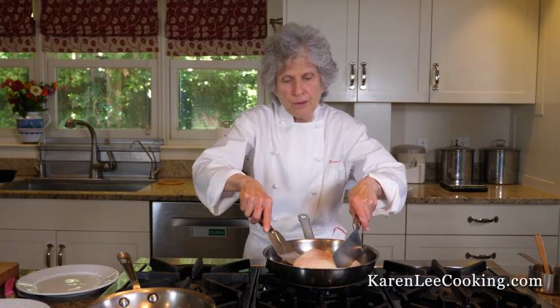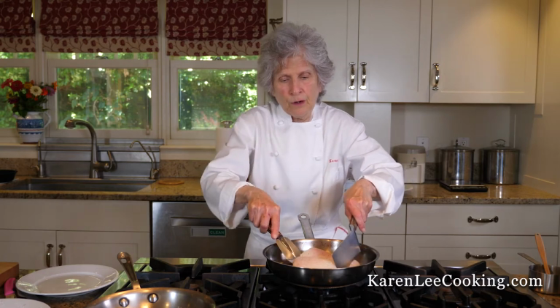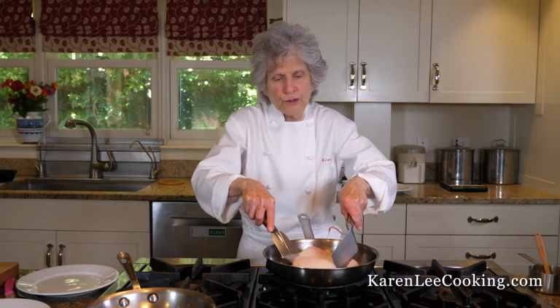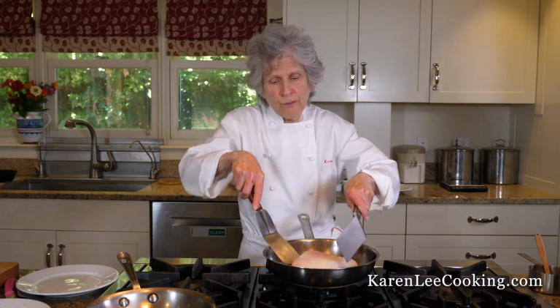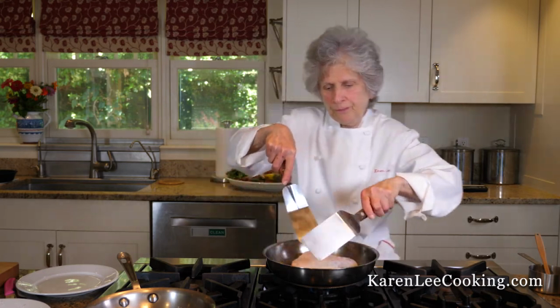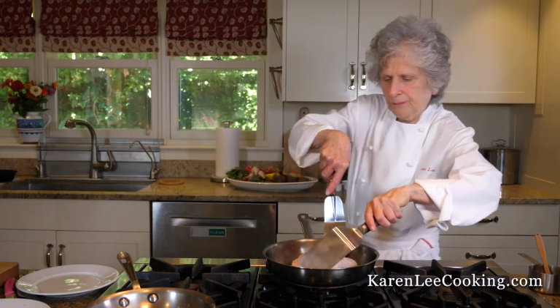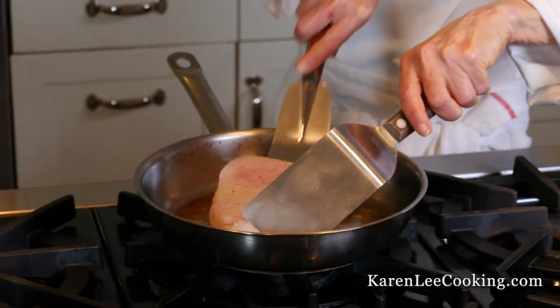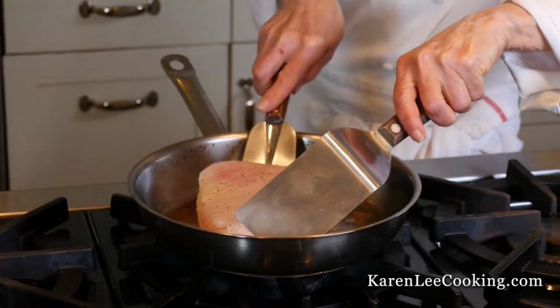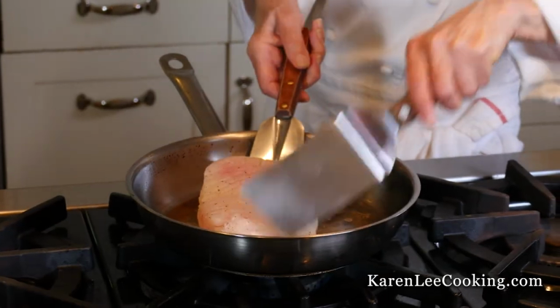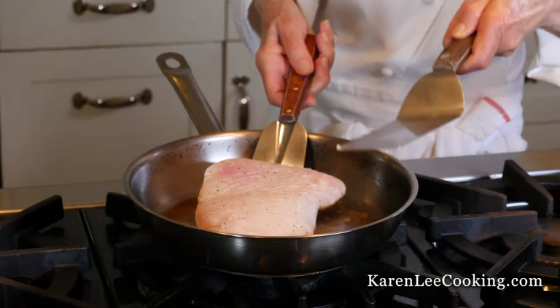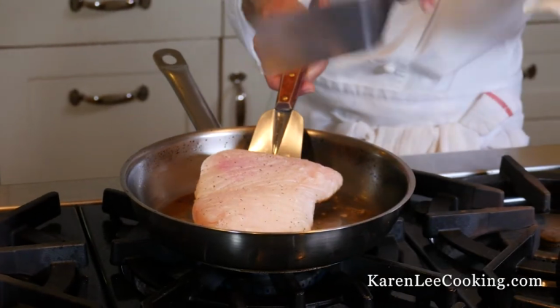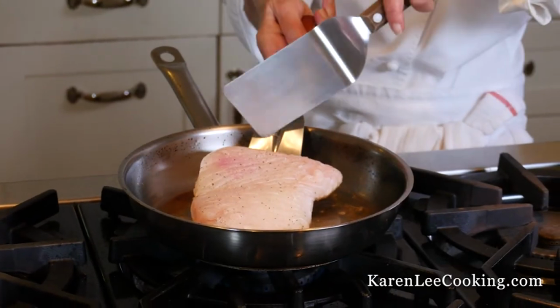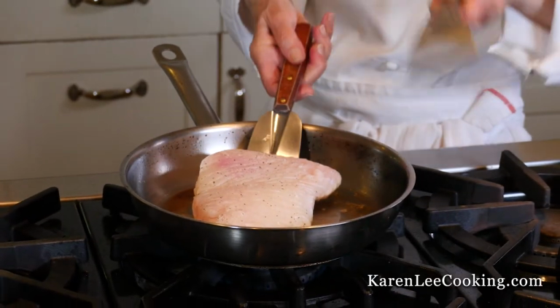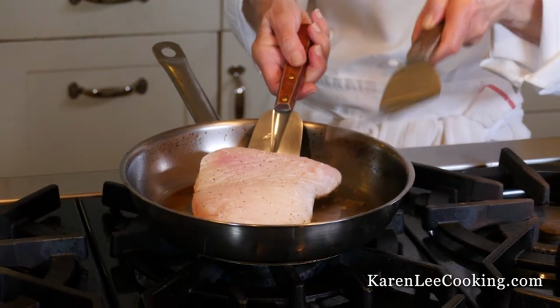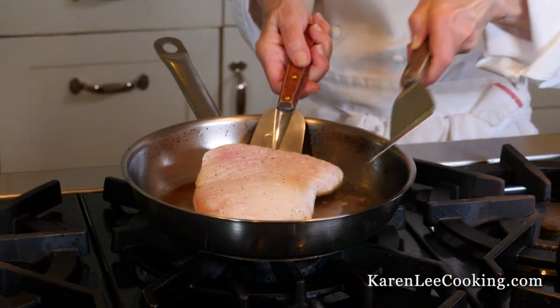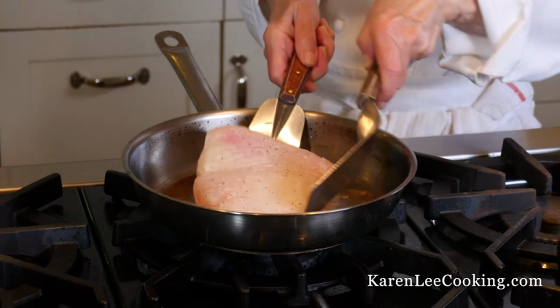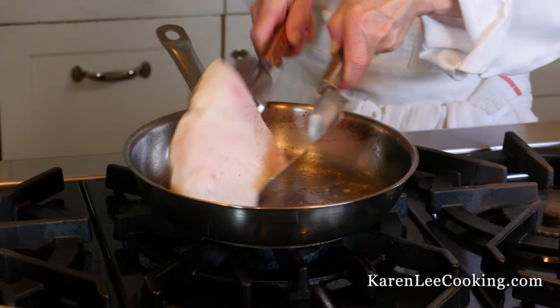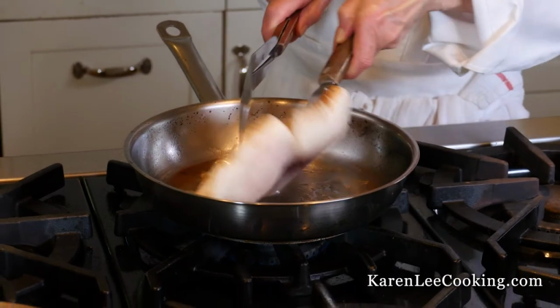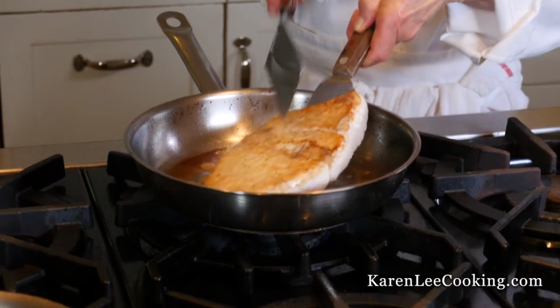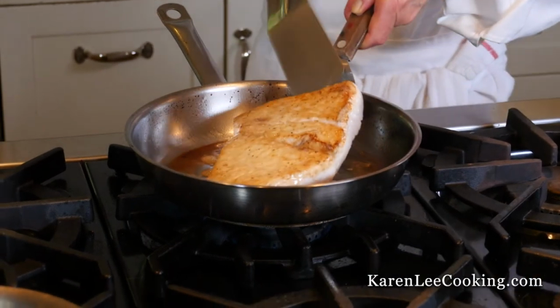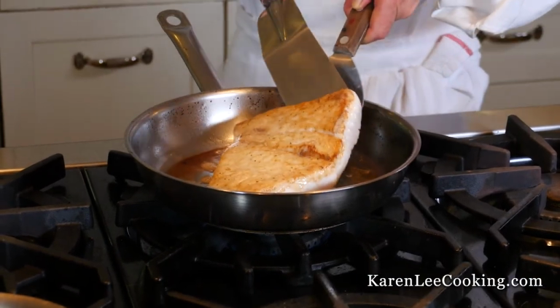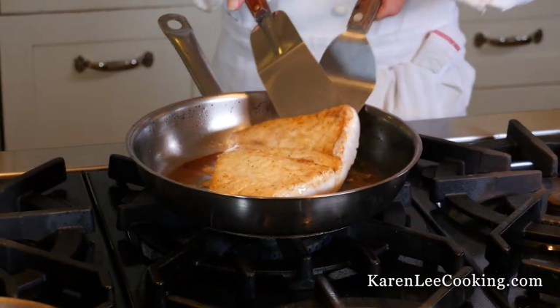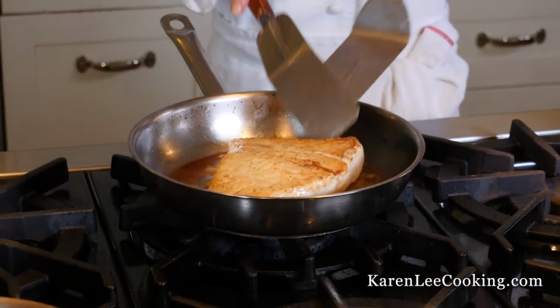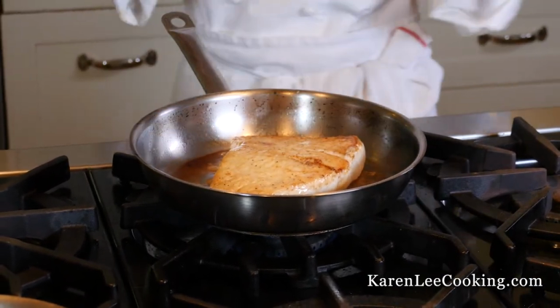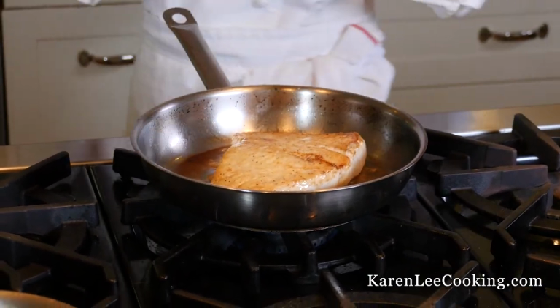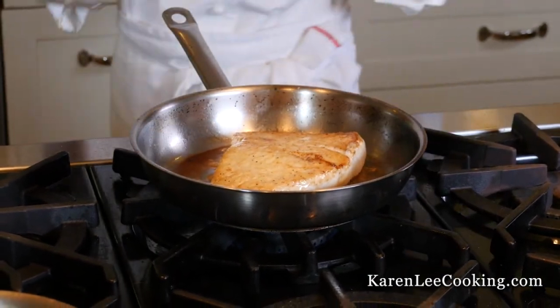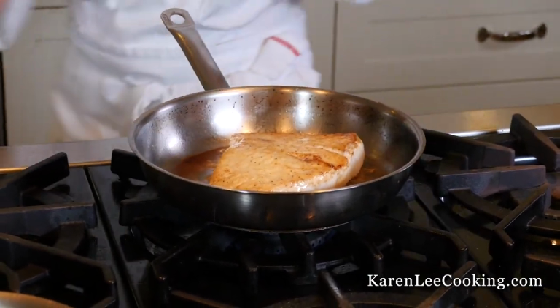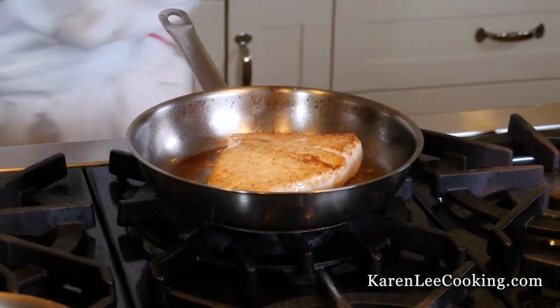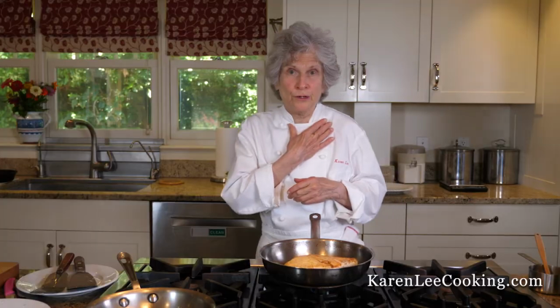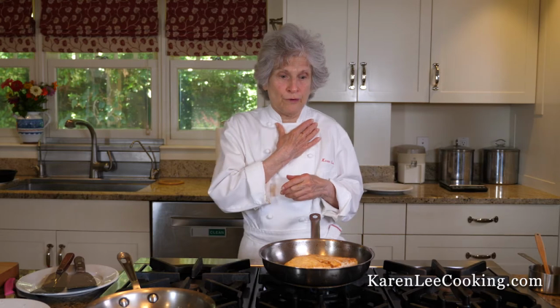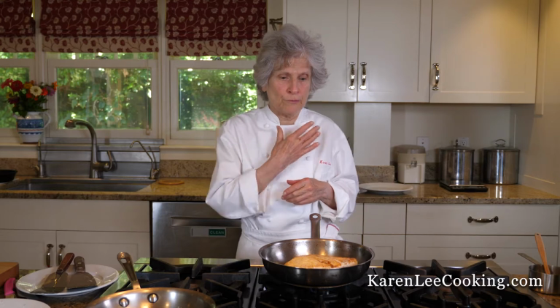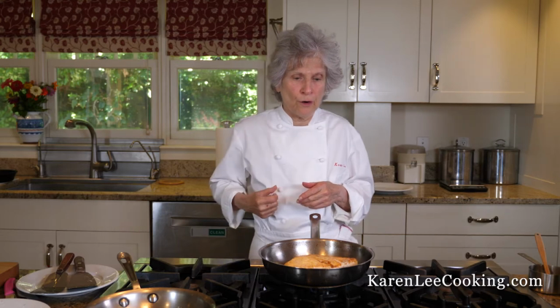Here goes the jiggle. I'm flipping it from this spatula onto this one. Two fish meals a week are considered very good for the heart.